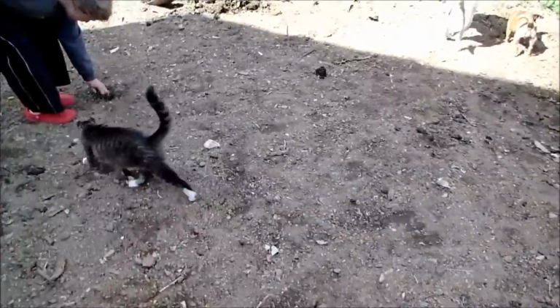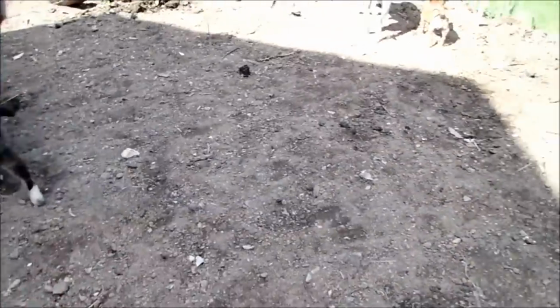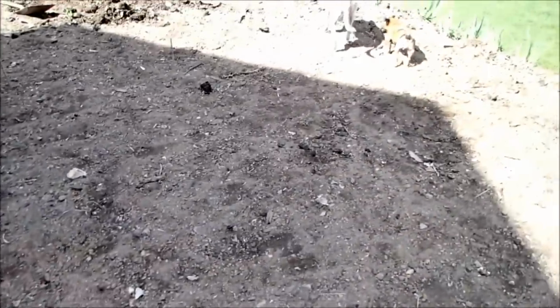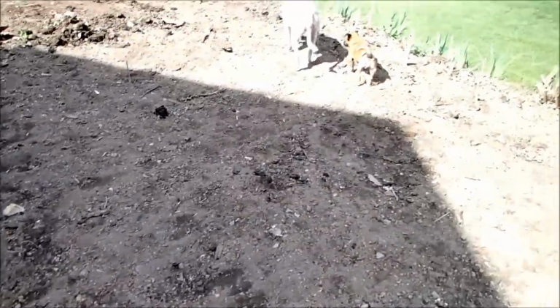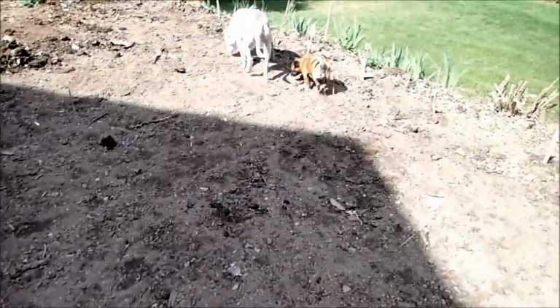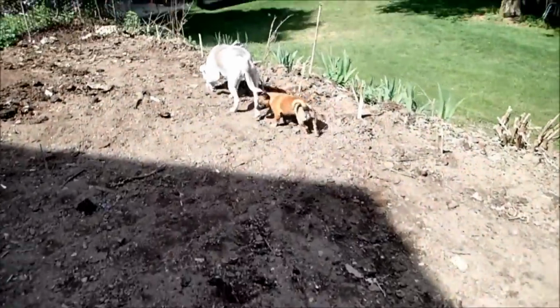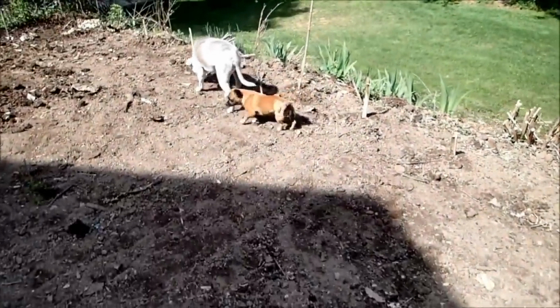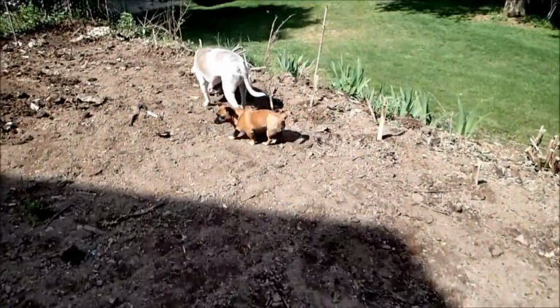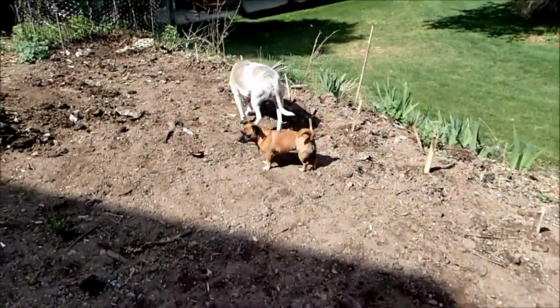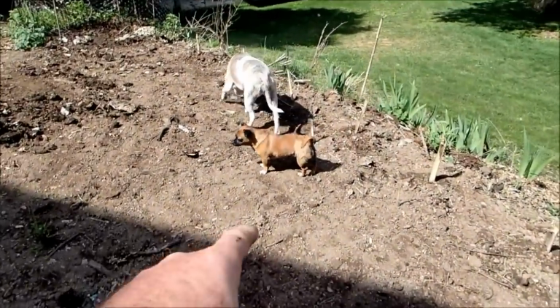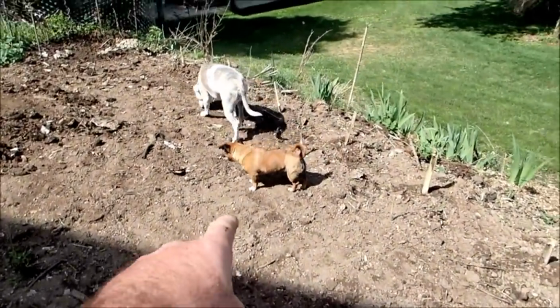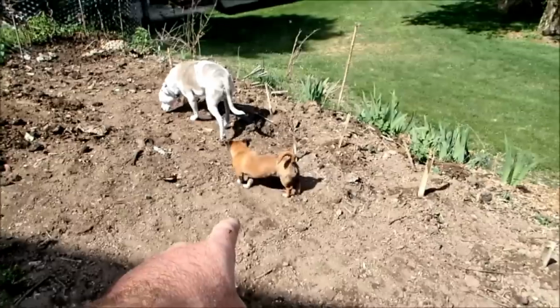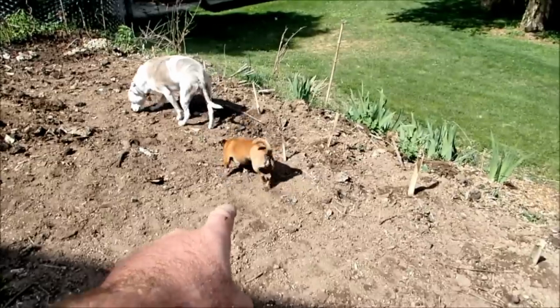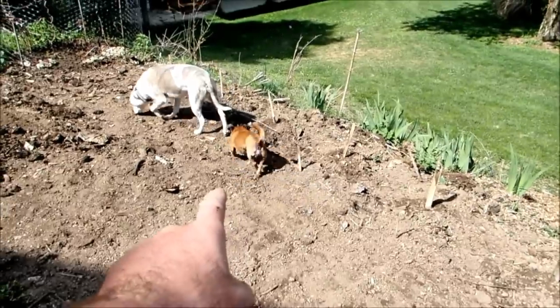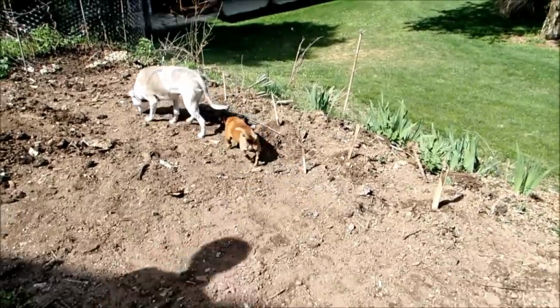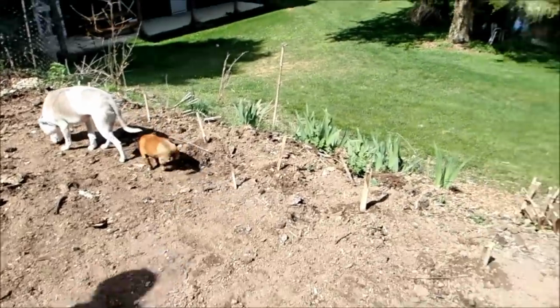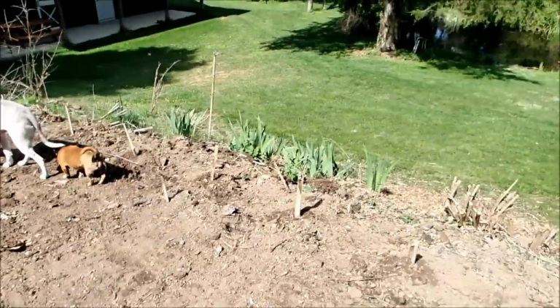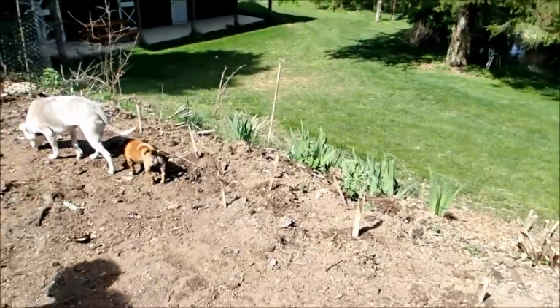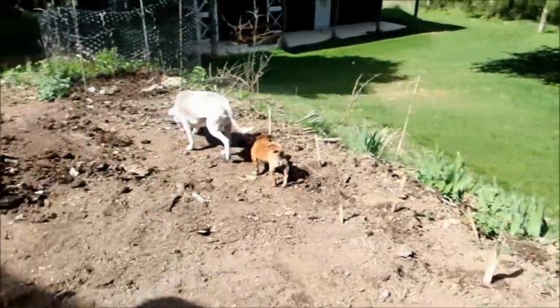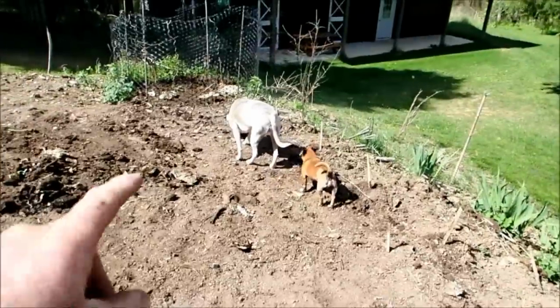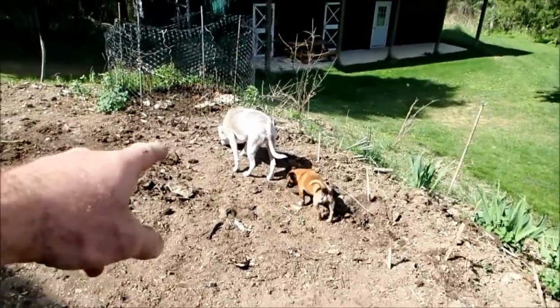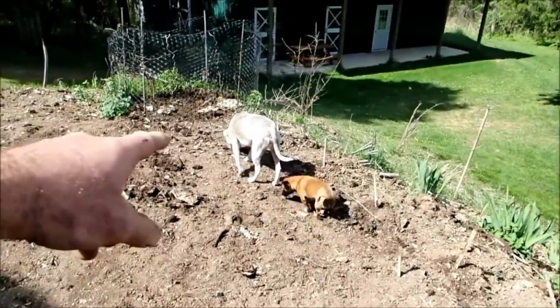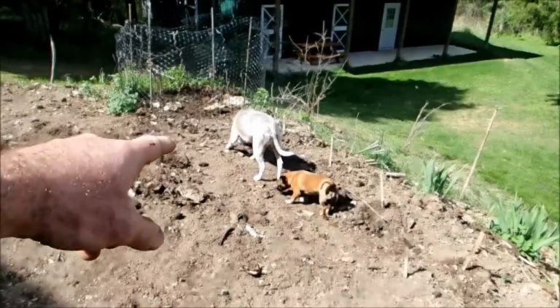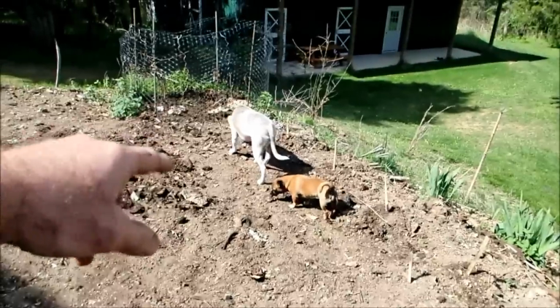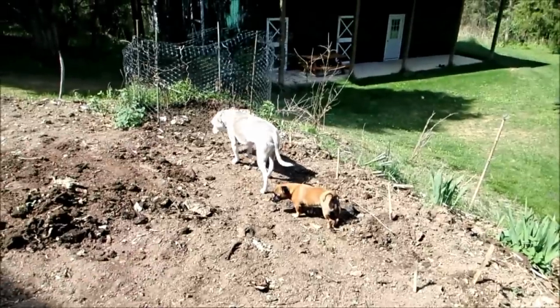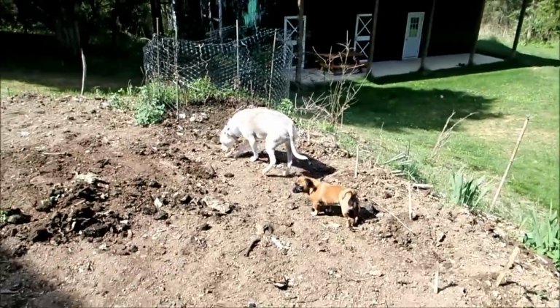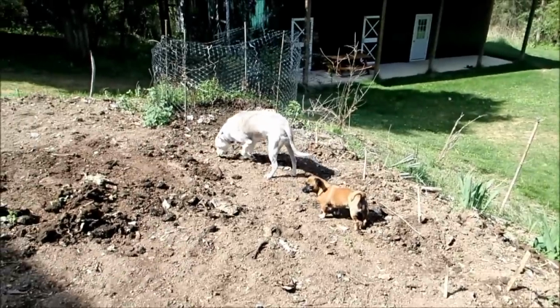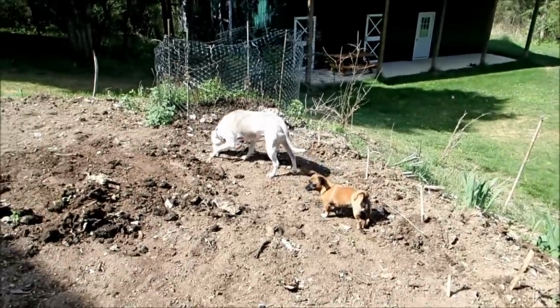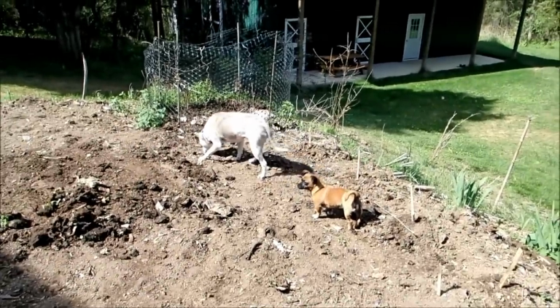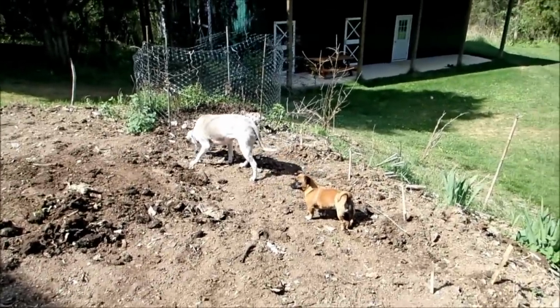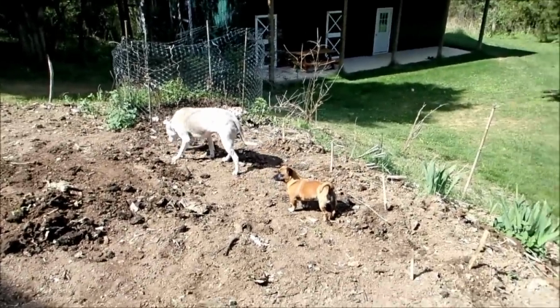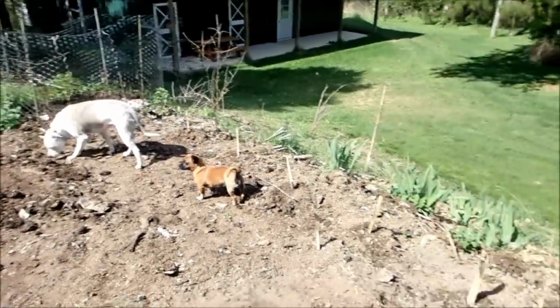He's blind or mostly blind. A couple little dogs — that's a little howling dog right there, you can see he's slowly getting better. The pit bull there is named Myho; she was shot a couple of times, so we adopted her.